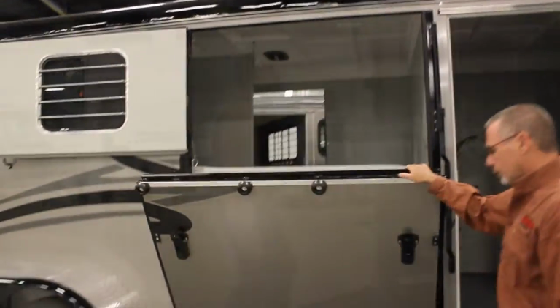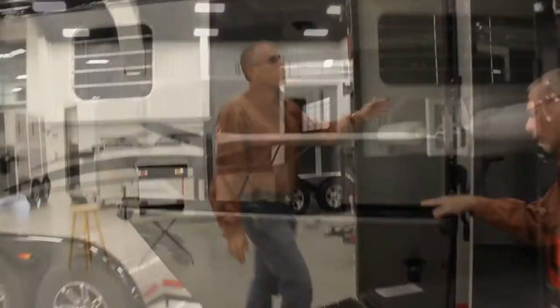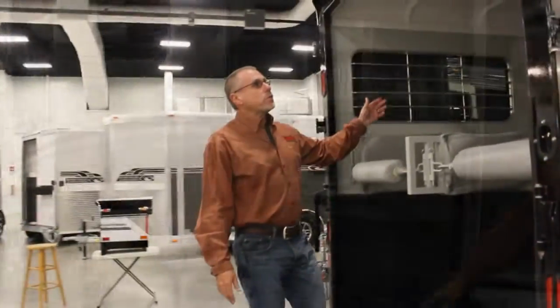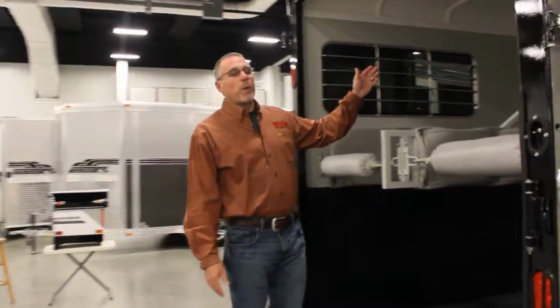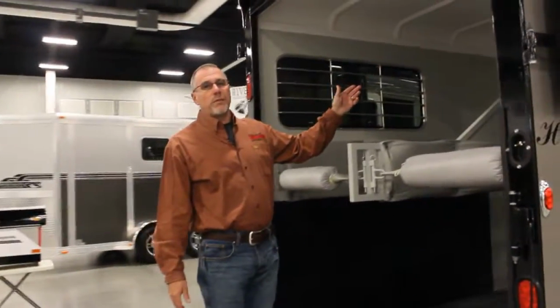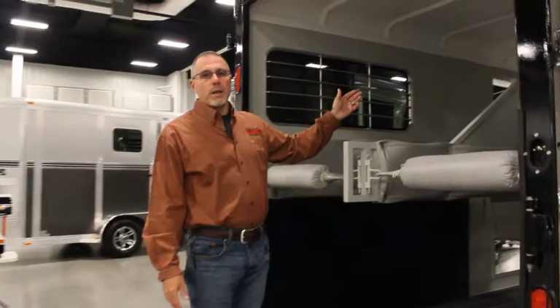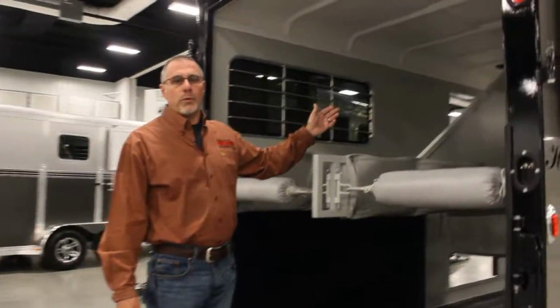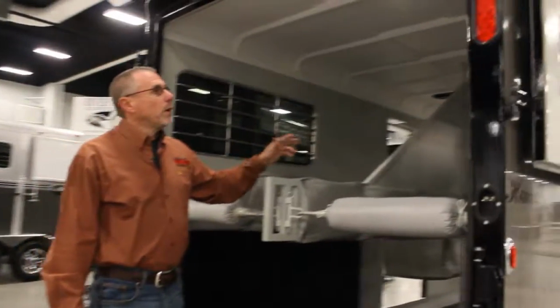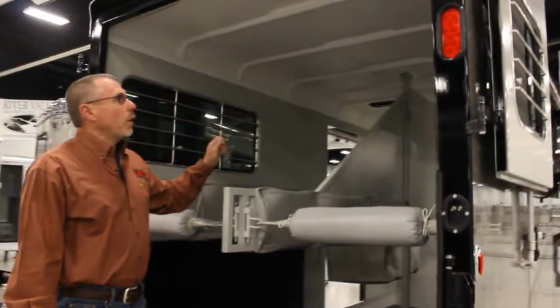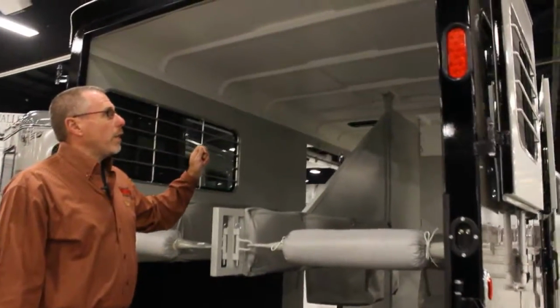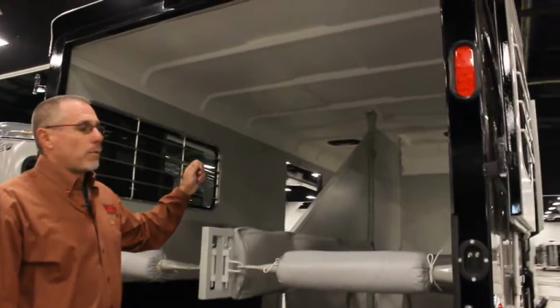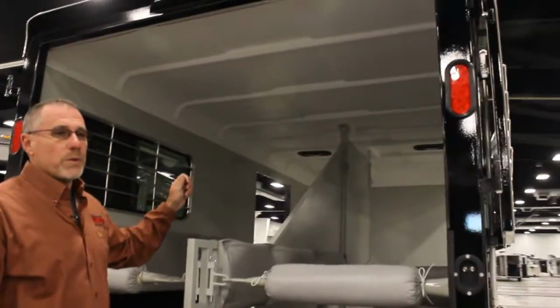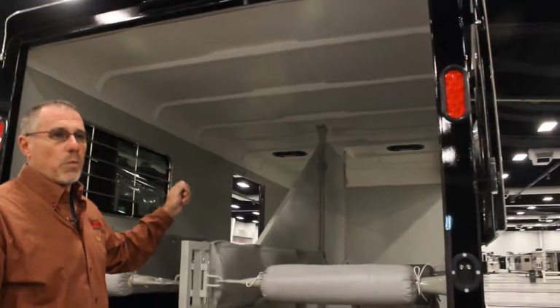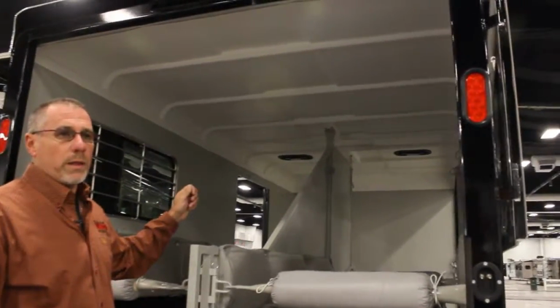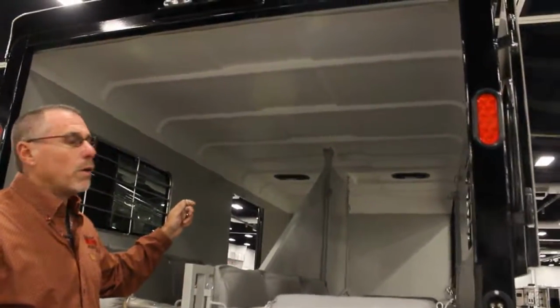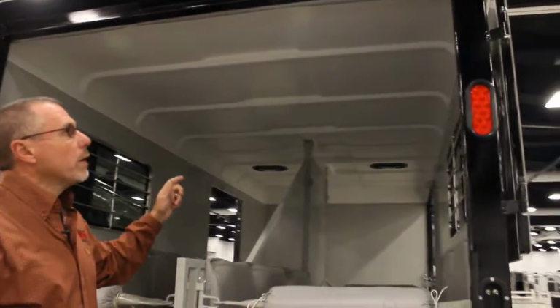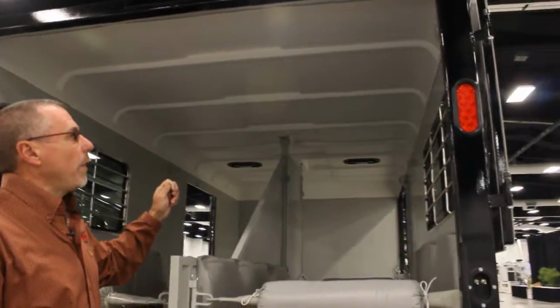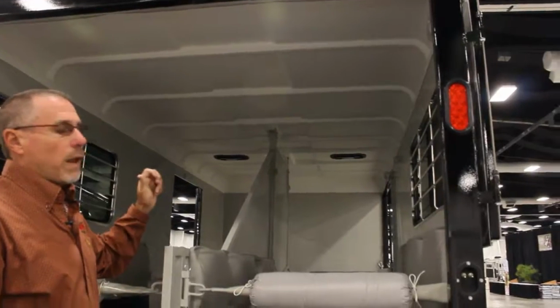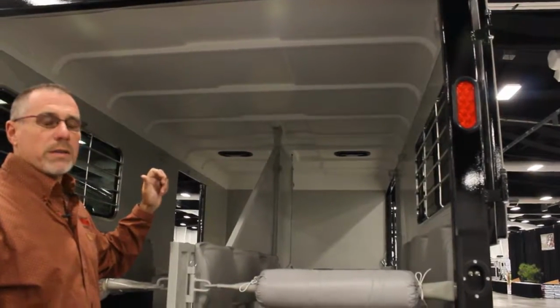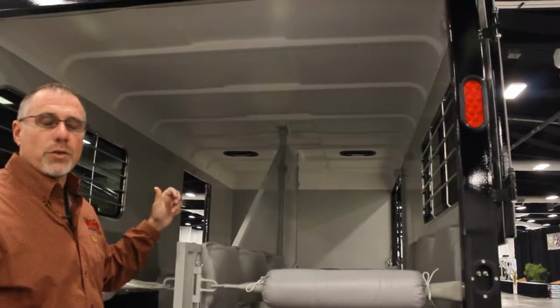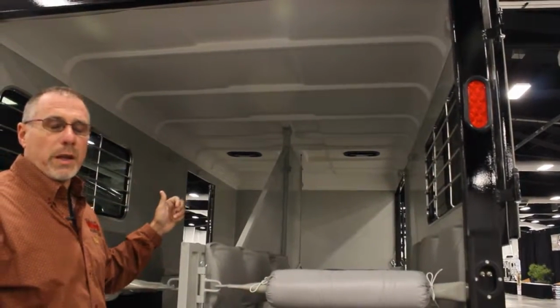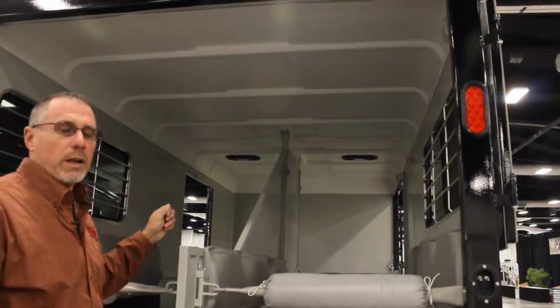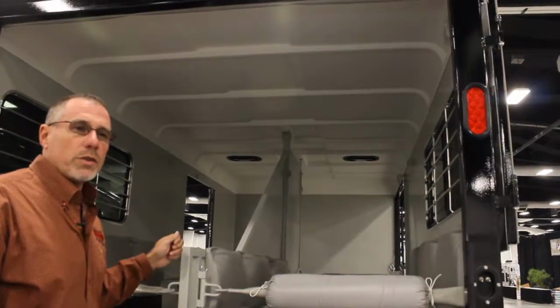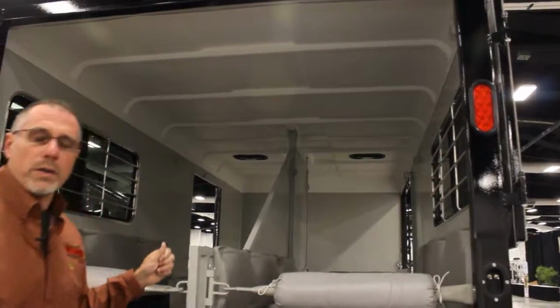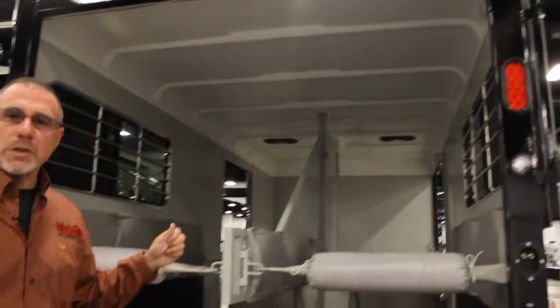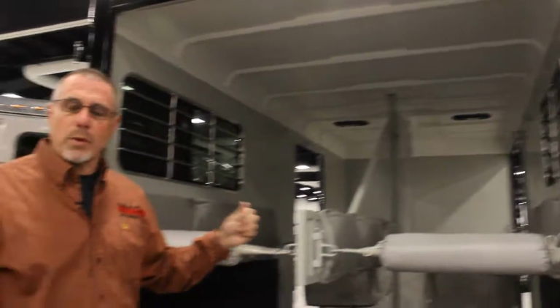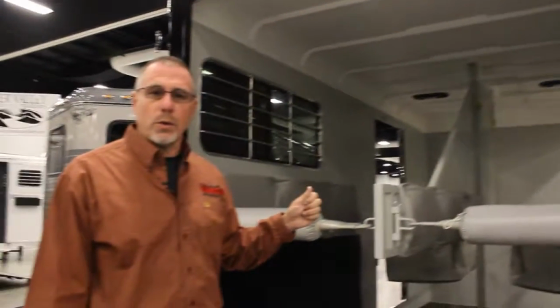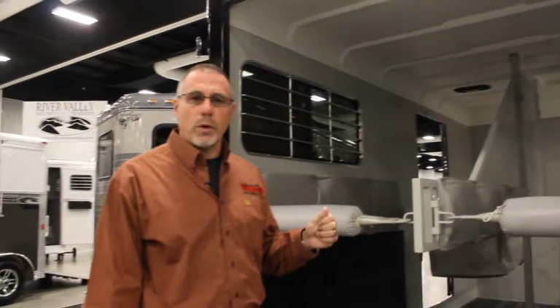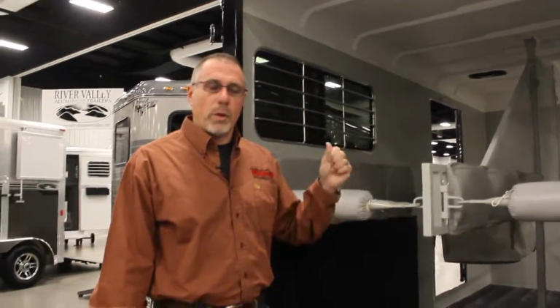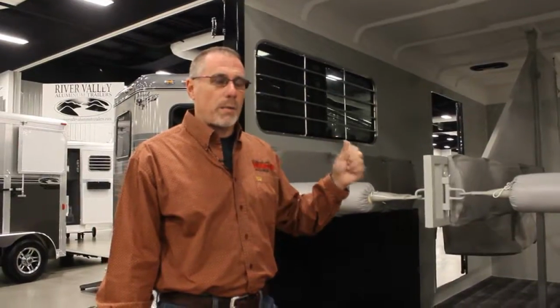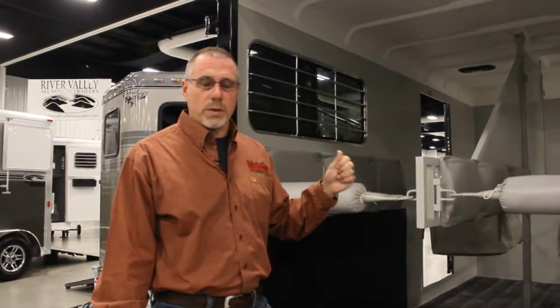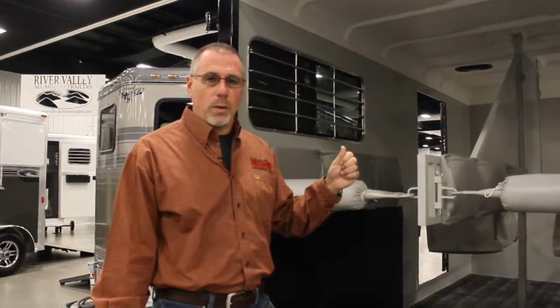This trailer features a one-piece fiberglass roof. That roof is painted white in the middle and it doesn't transmit heat. So in the summertime it runs a little cooler and in the wintertime it runs a little warmer.